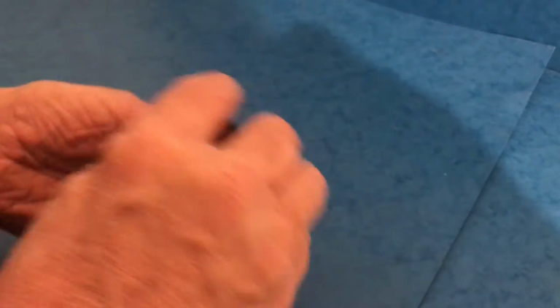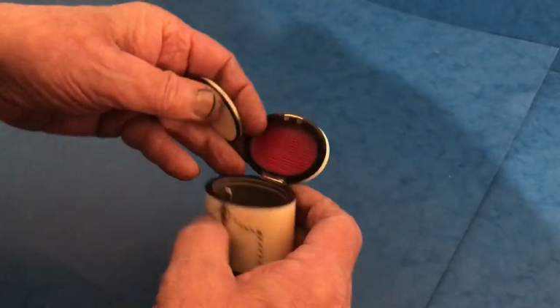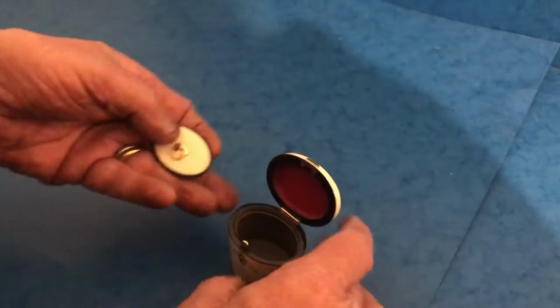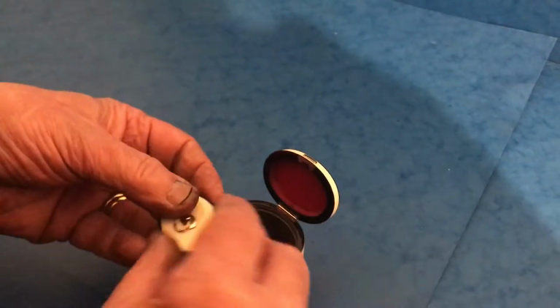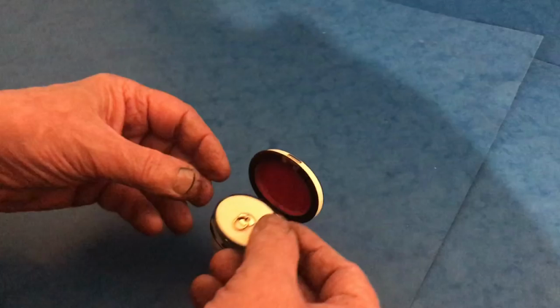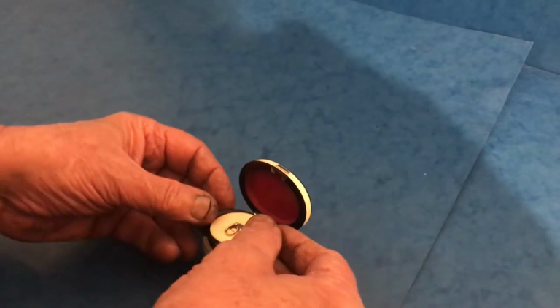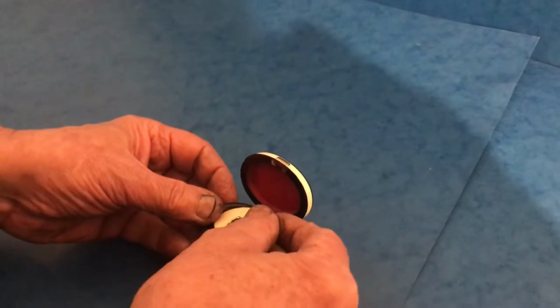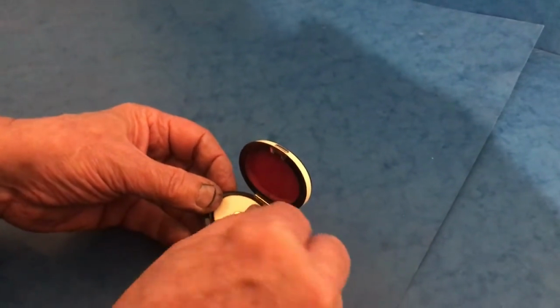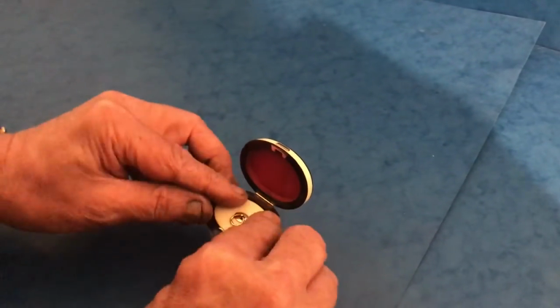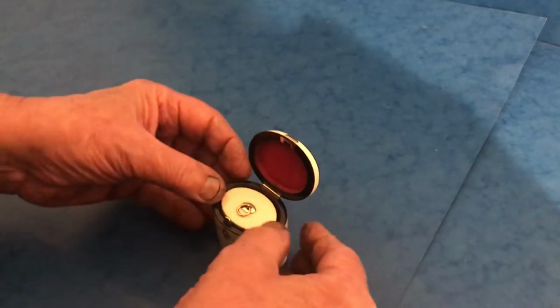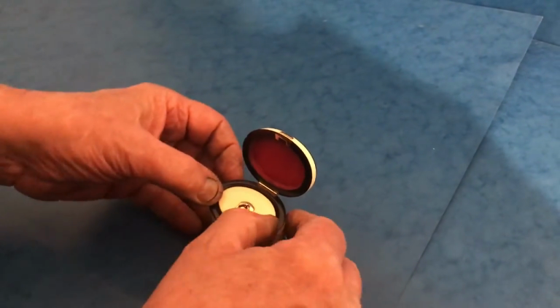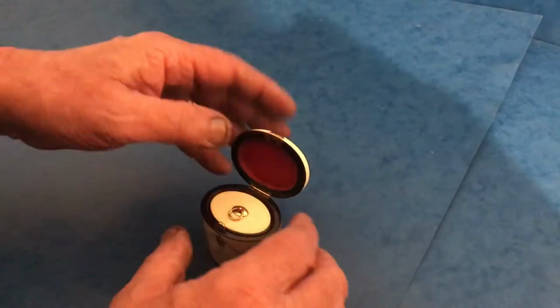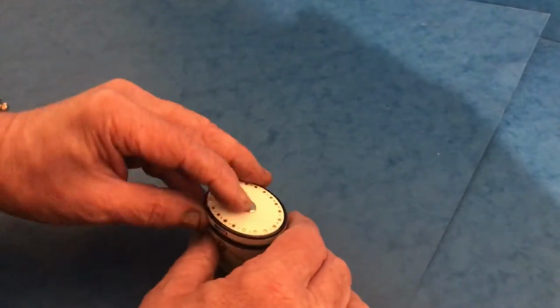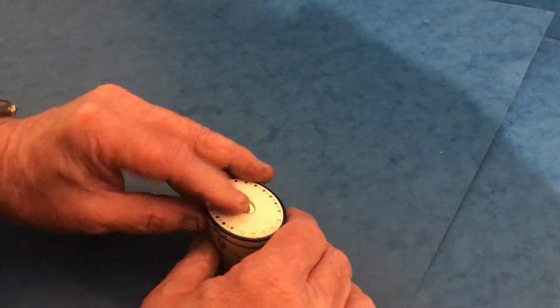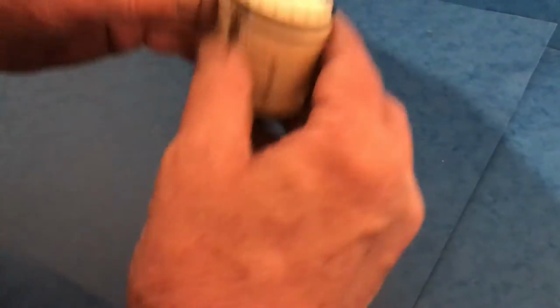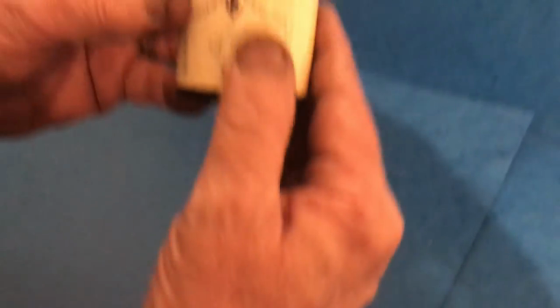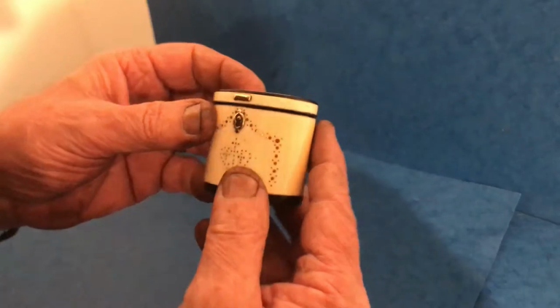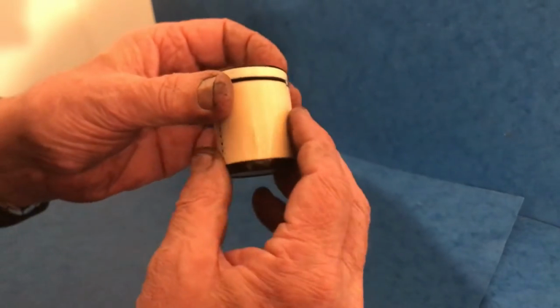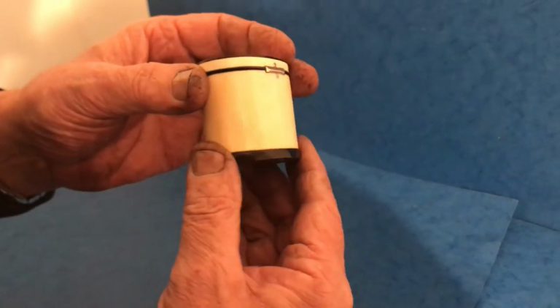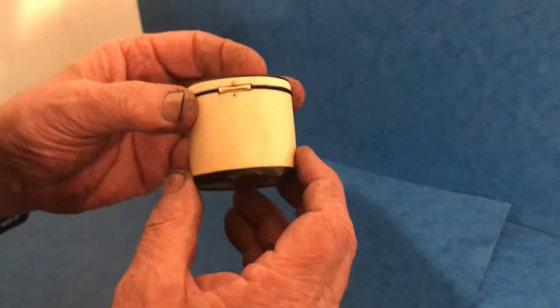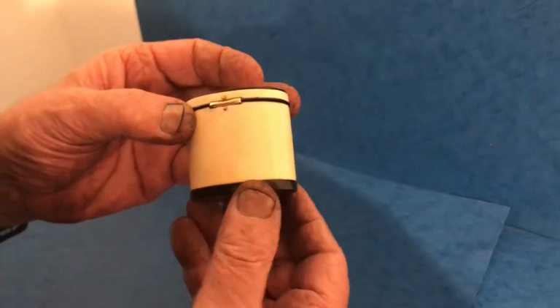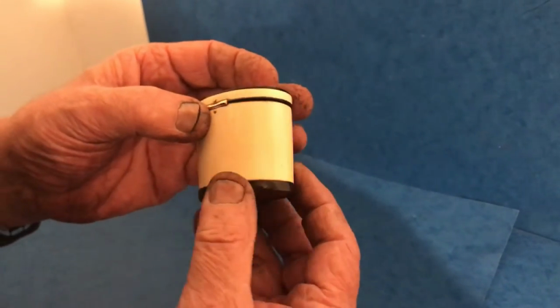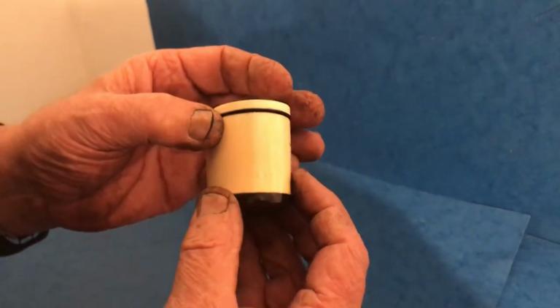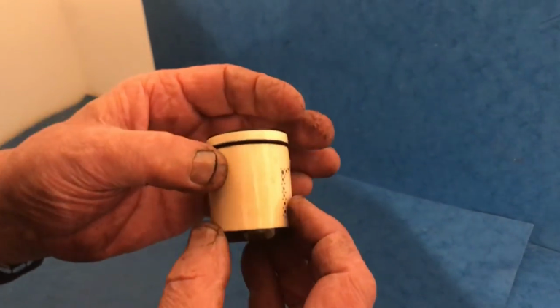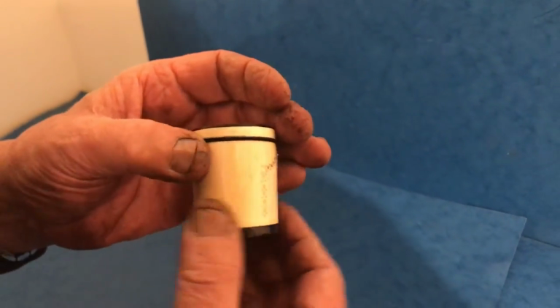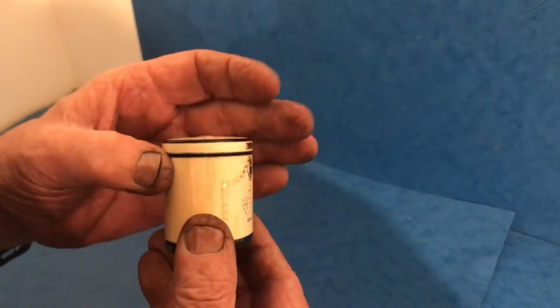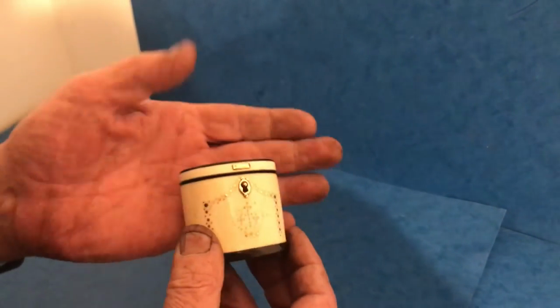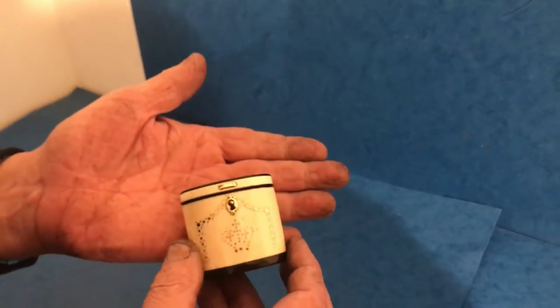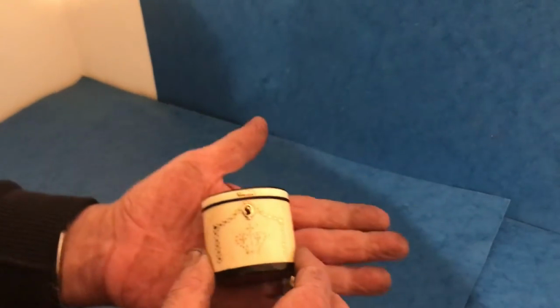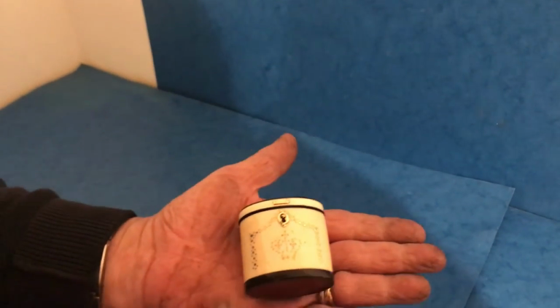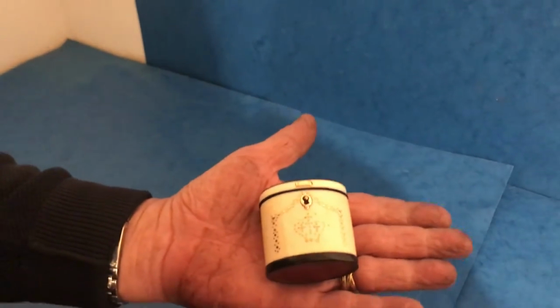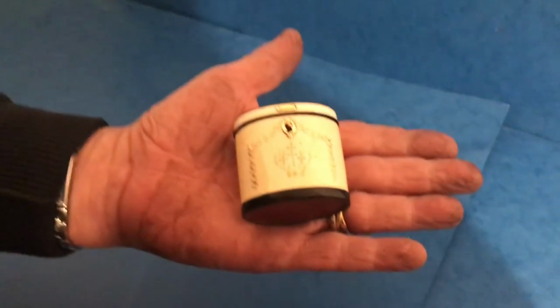It does fit perfectly — my fingers are a bit clumsy, but that's it. Clip shut. Super condition, about 1800. A gorgeous little box, thank you.